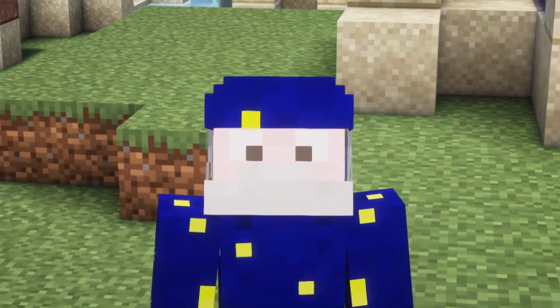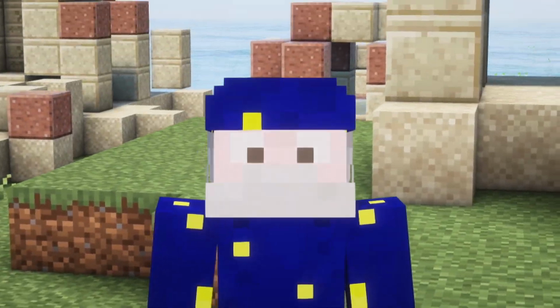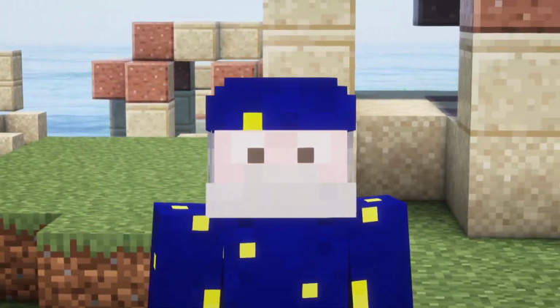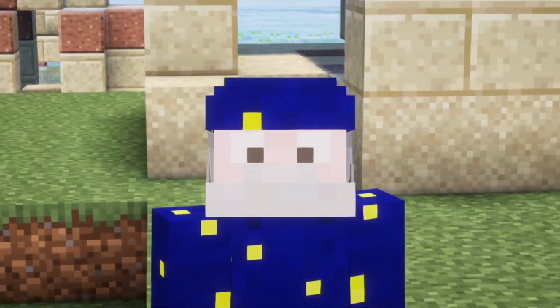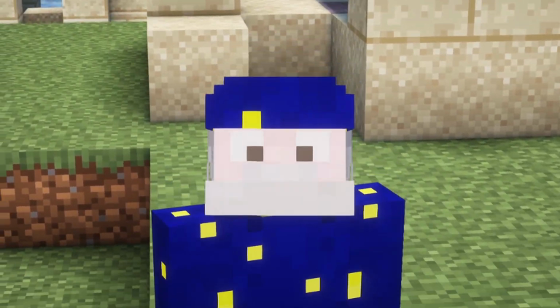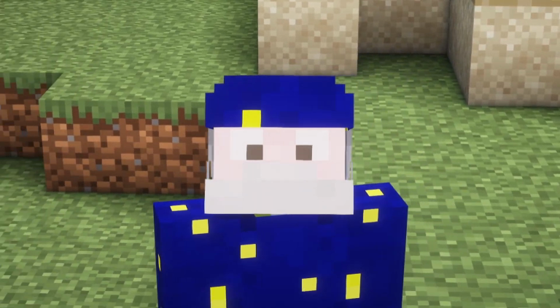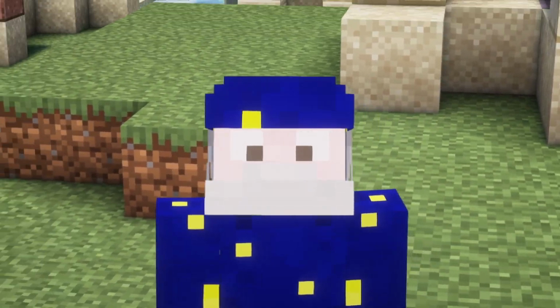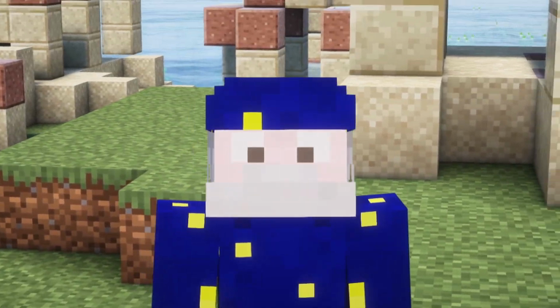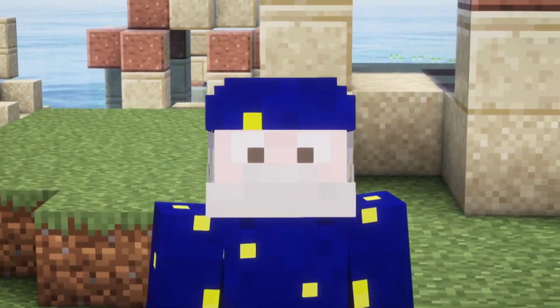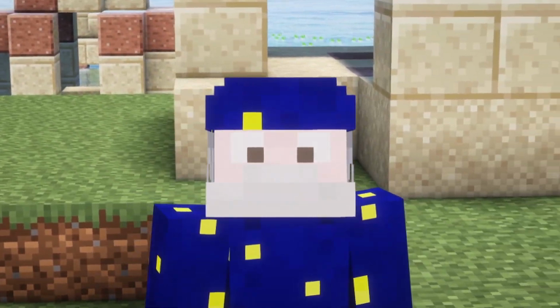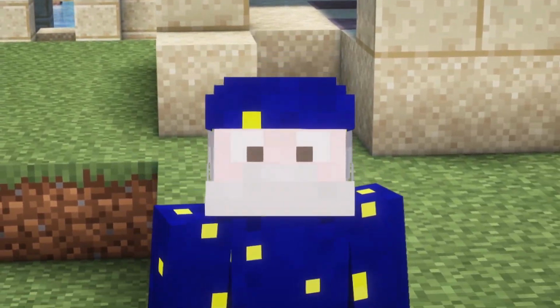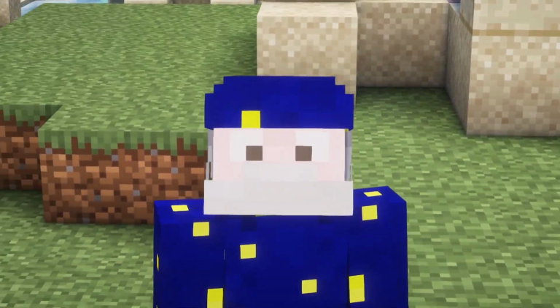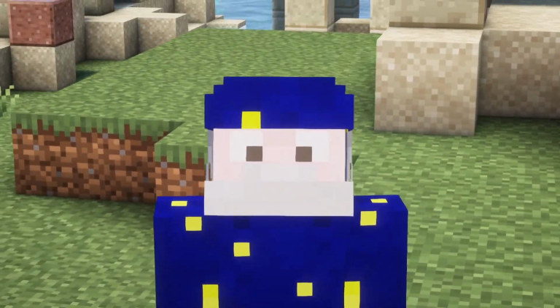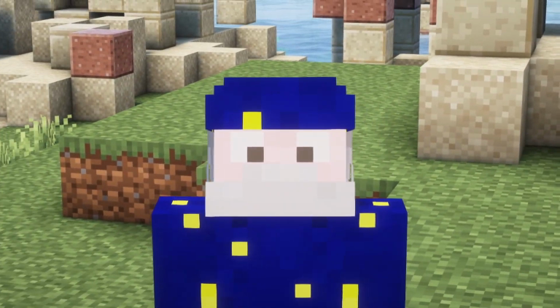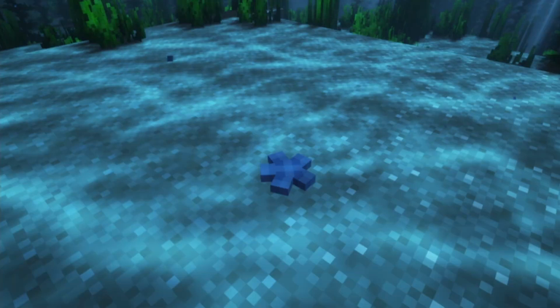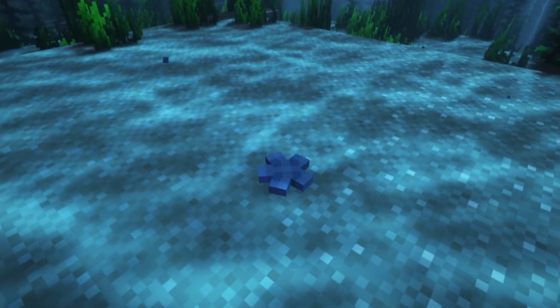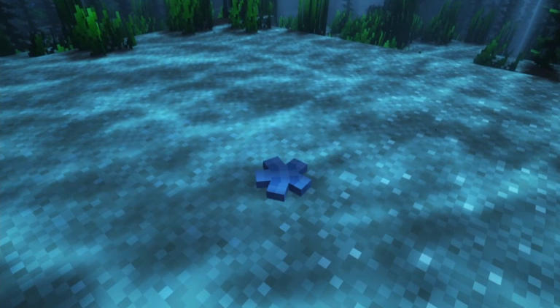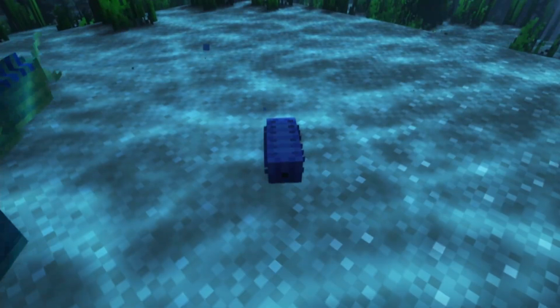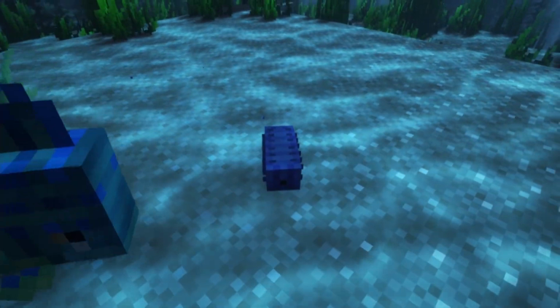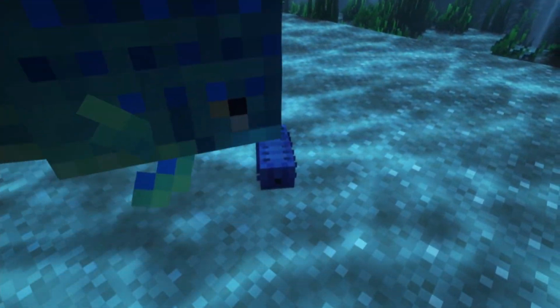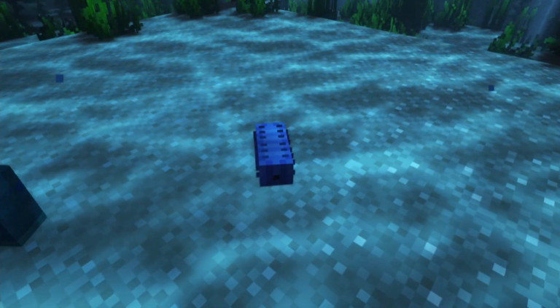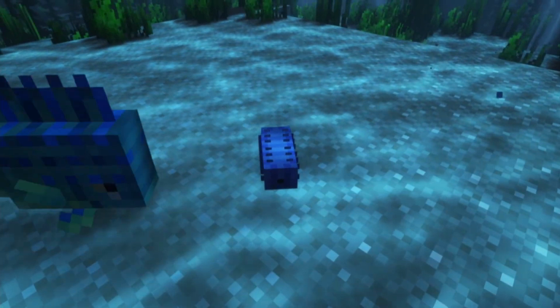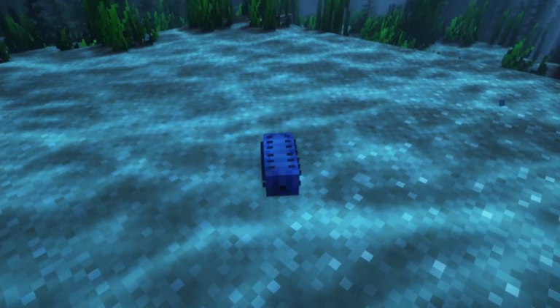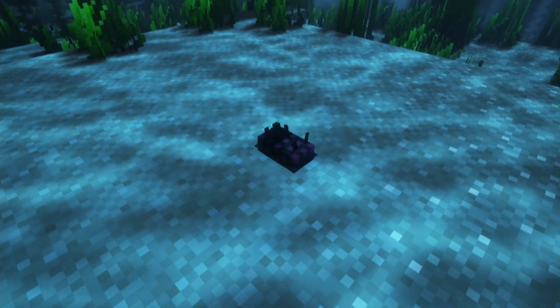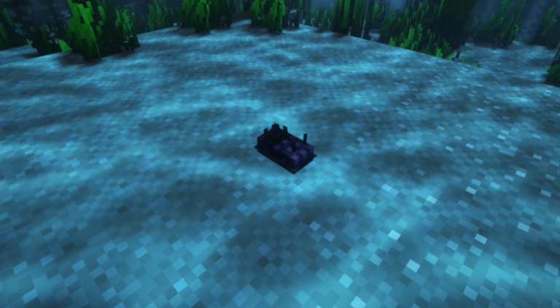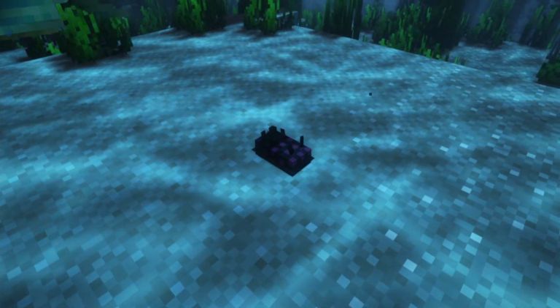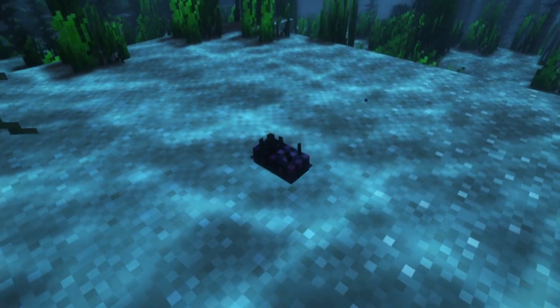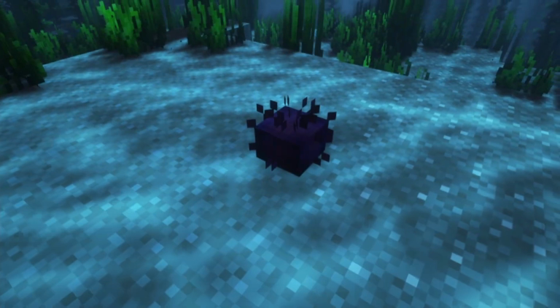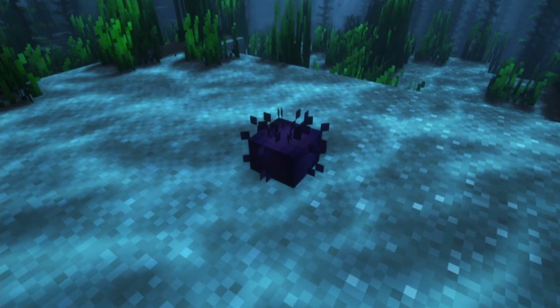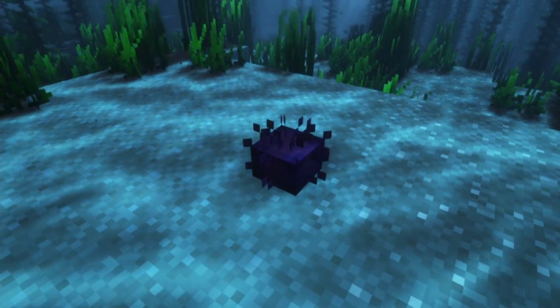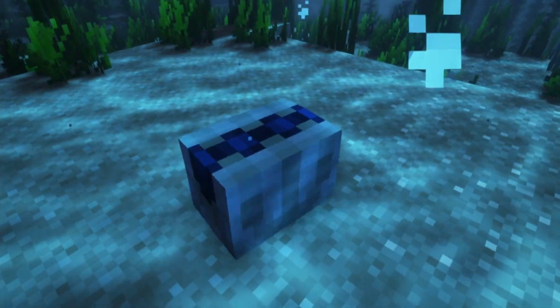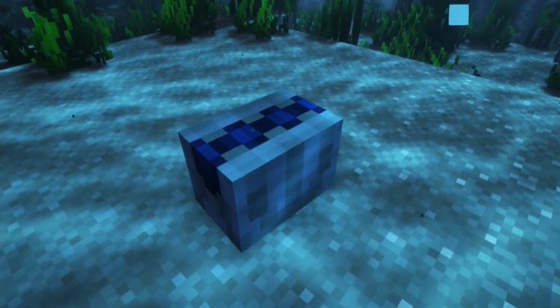The last category is the miscellaneous fish. These aren't really fish at all and don't really belong to any category. These include the starfish, the sea cucumber which will drop a slime ball, the nudibranch, the sea urchin, and the giant clam.